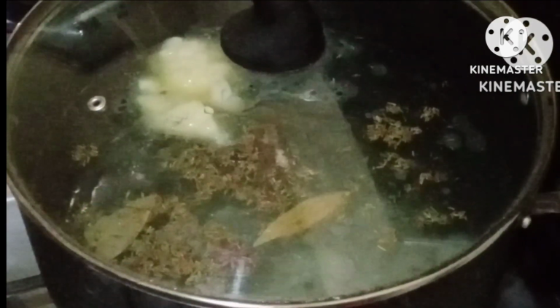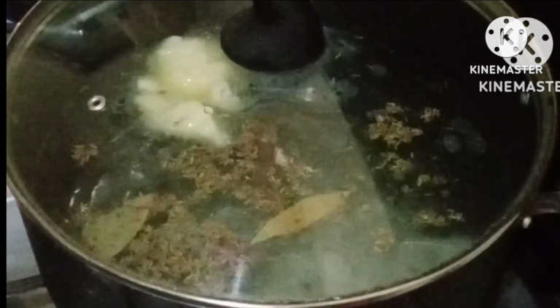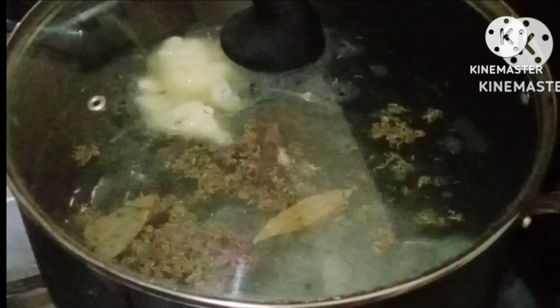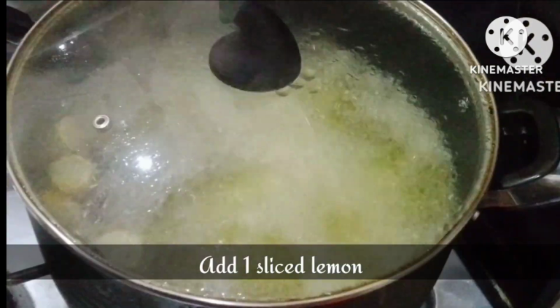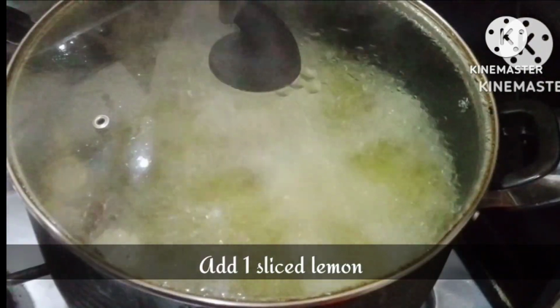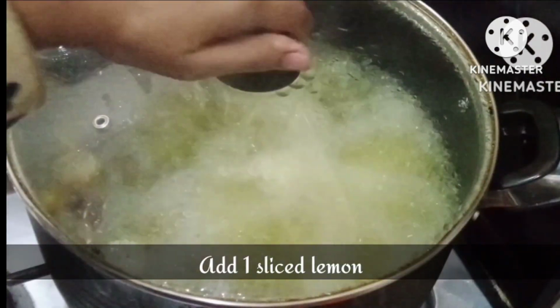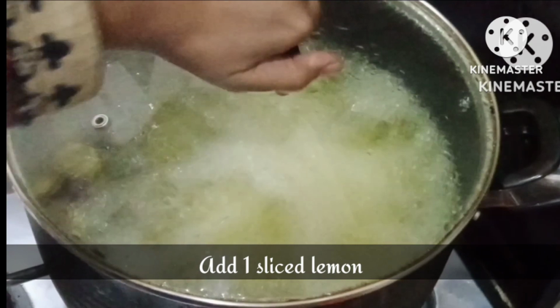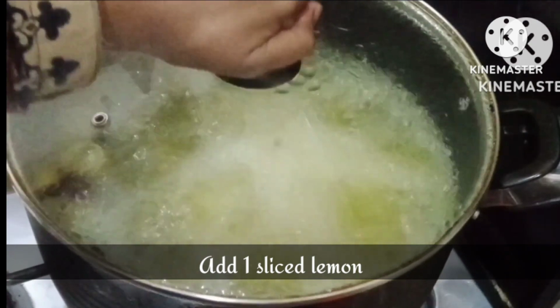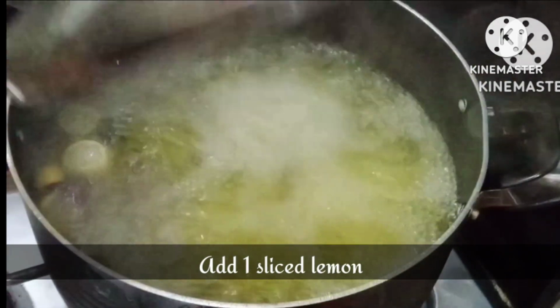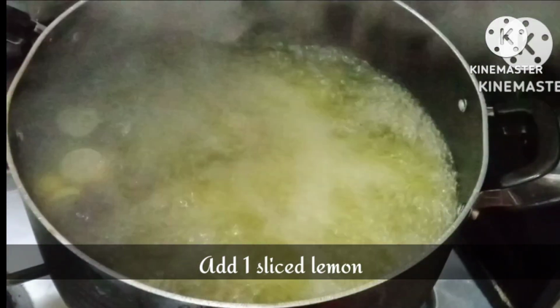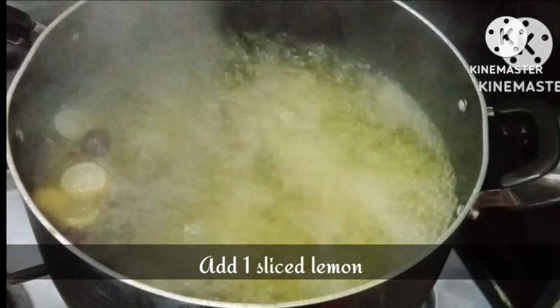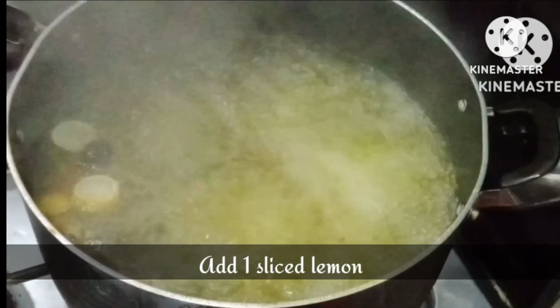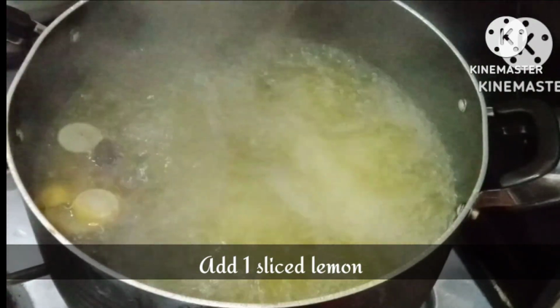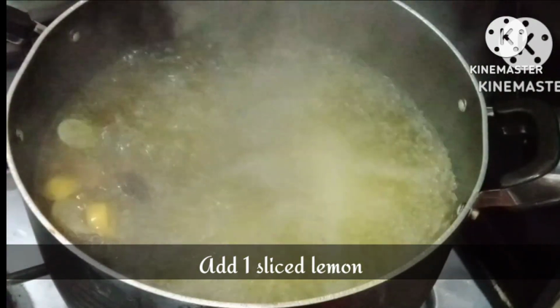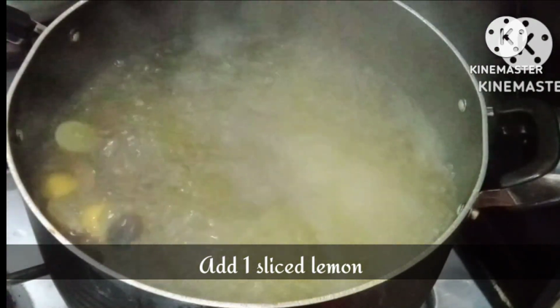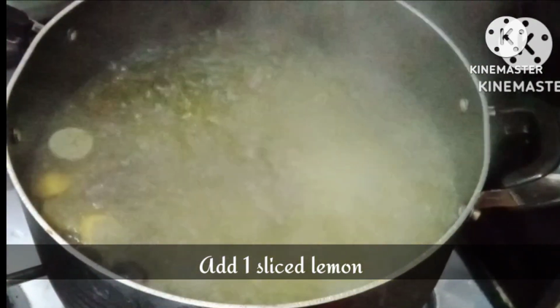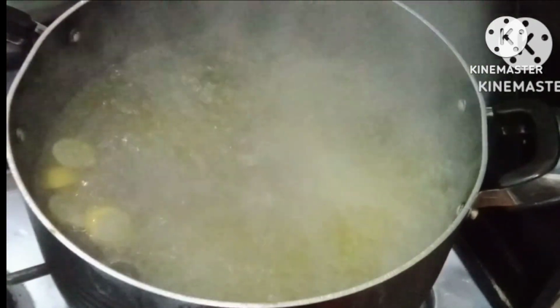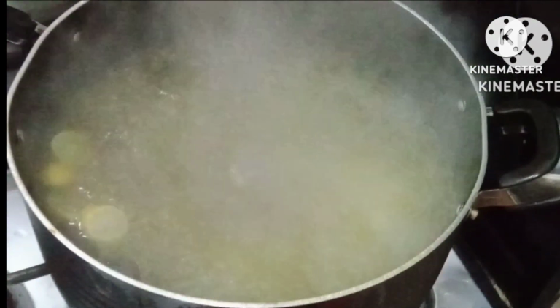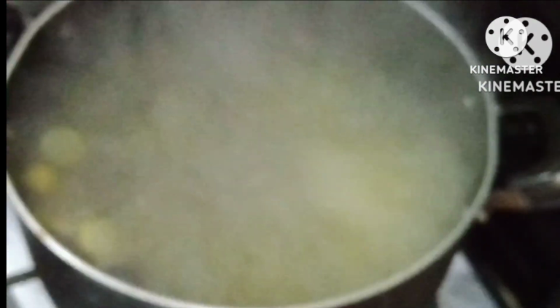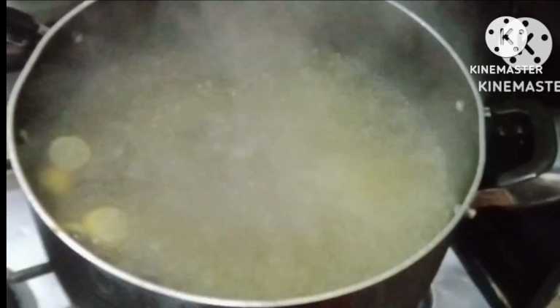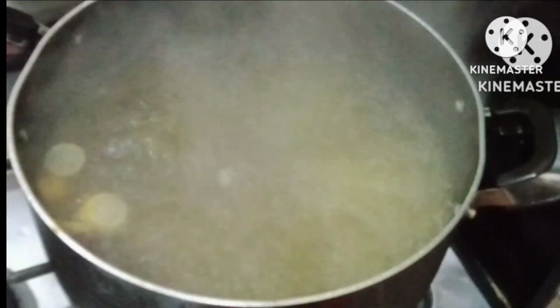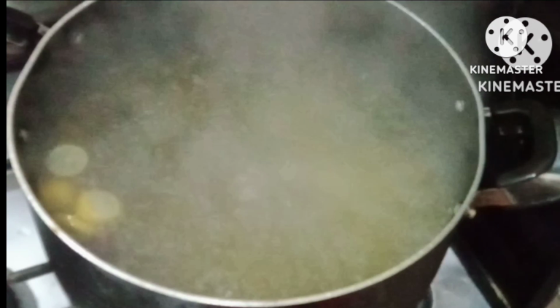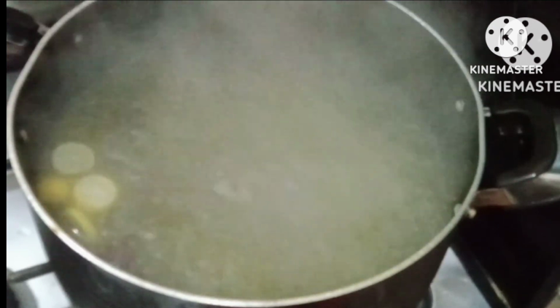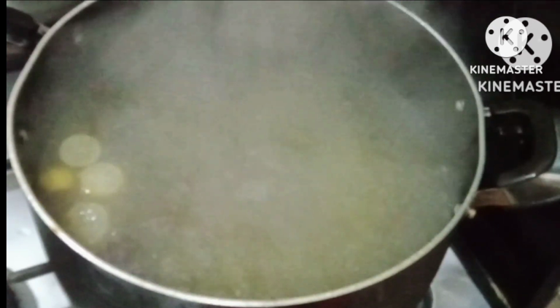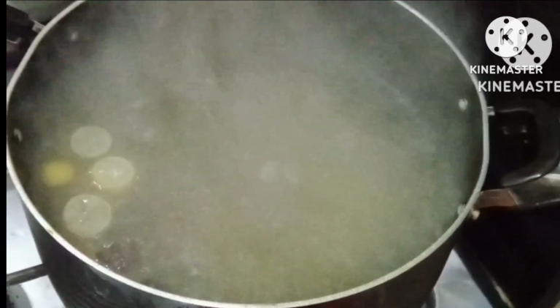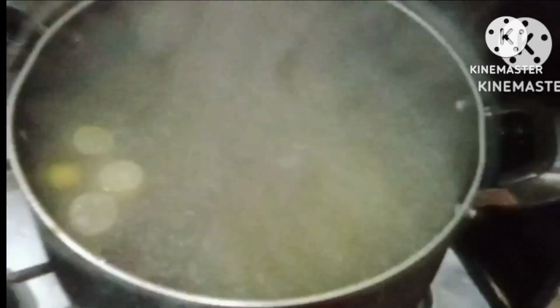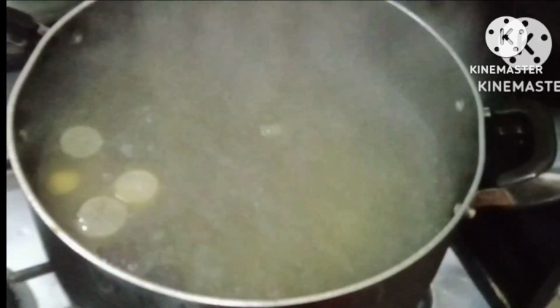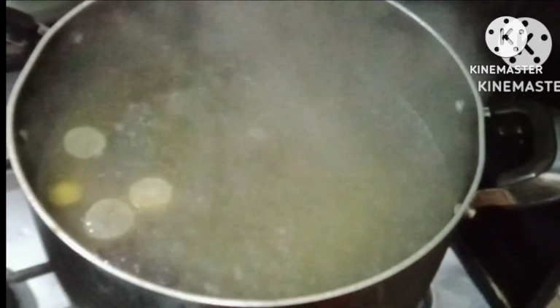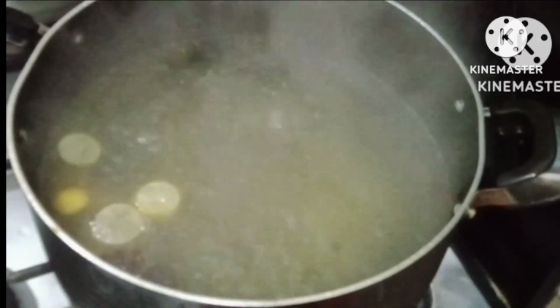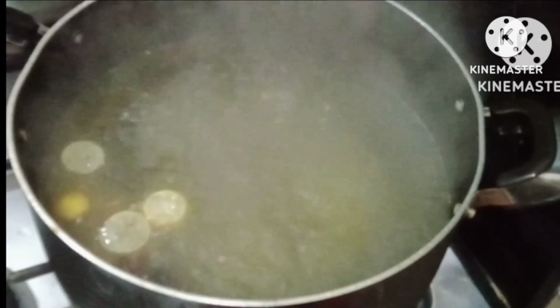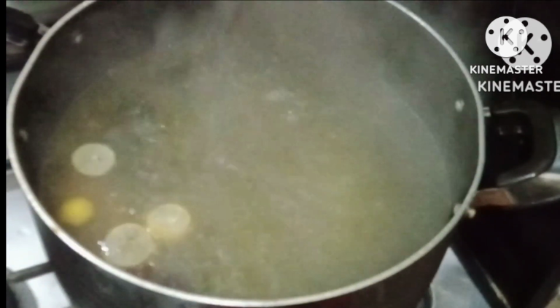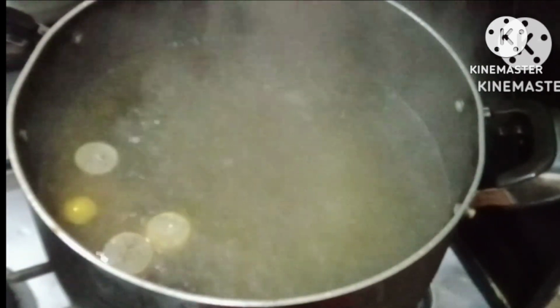I forgot to add lemon — I've added a slice now. Our water is ready, so we will add our soaked rice. Make sure to wash them before soaking.